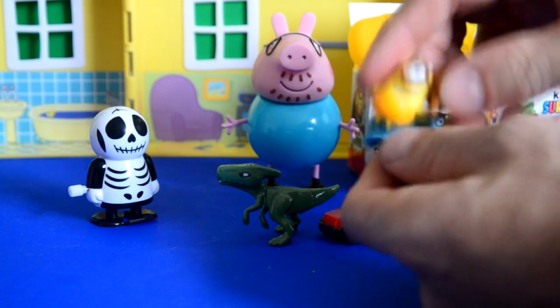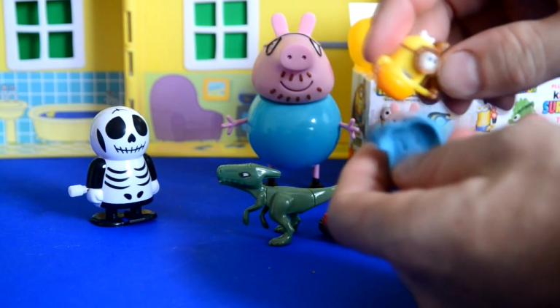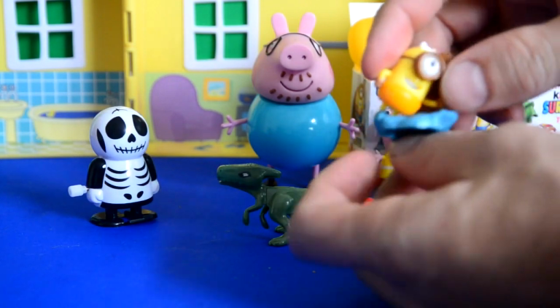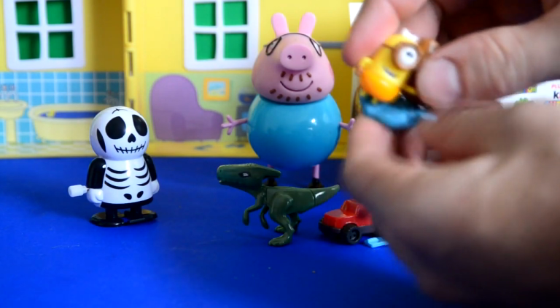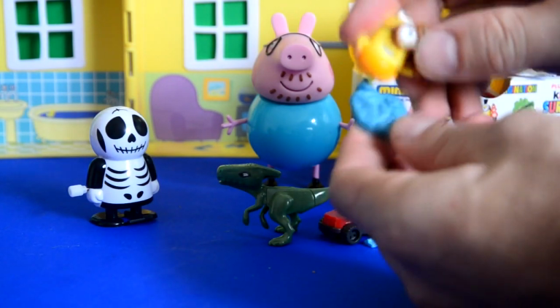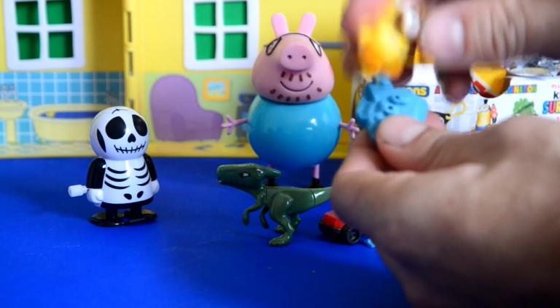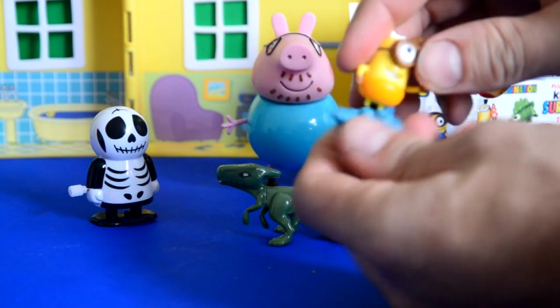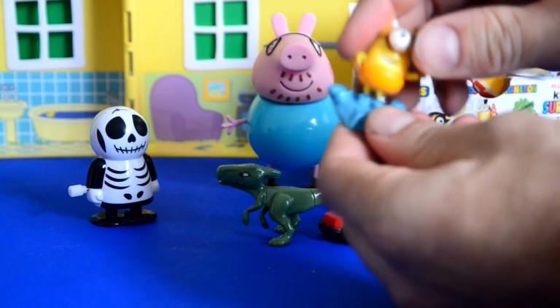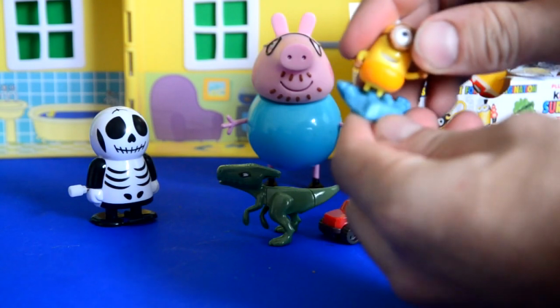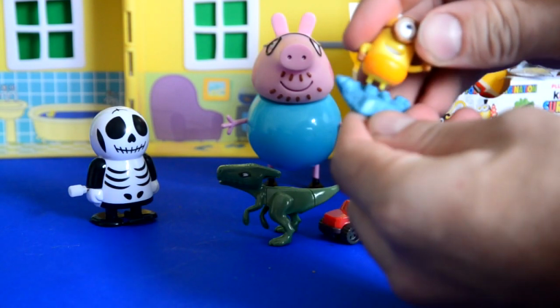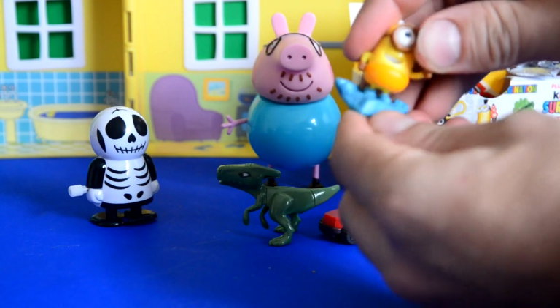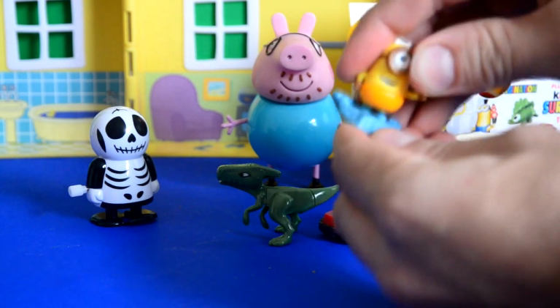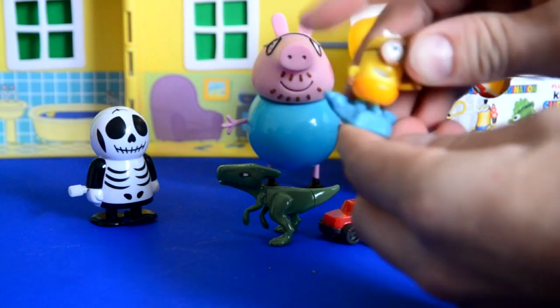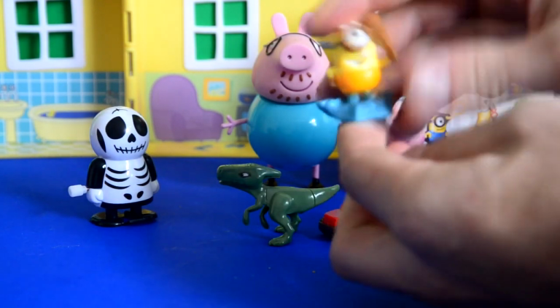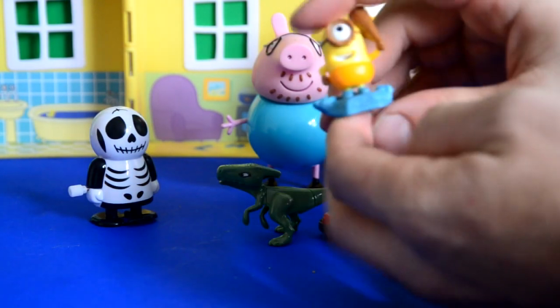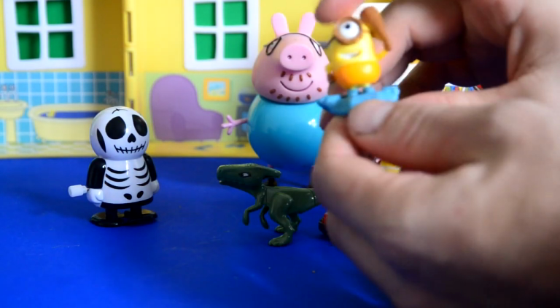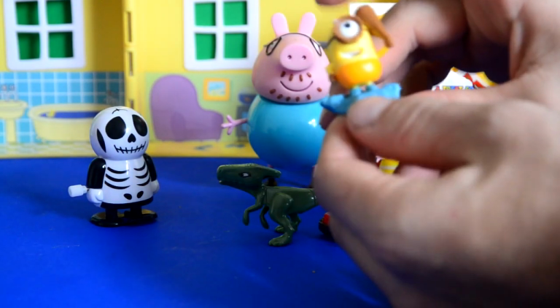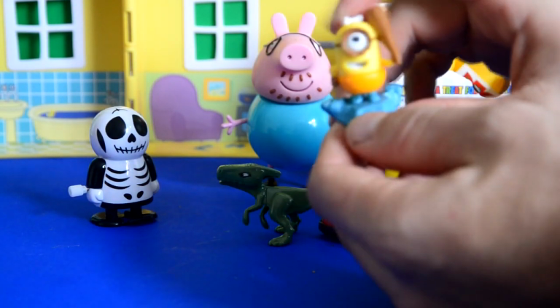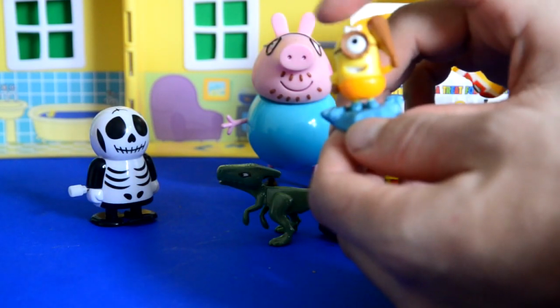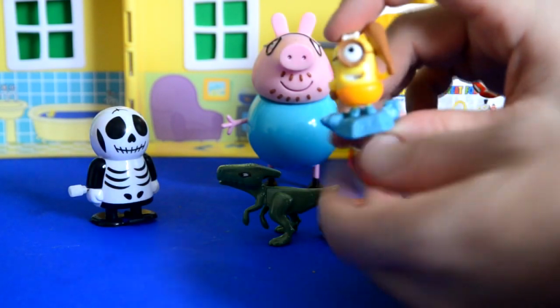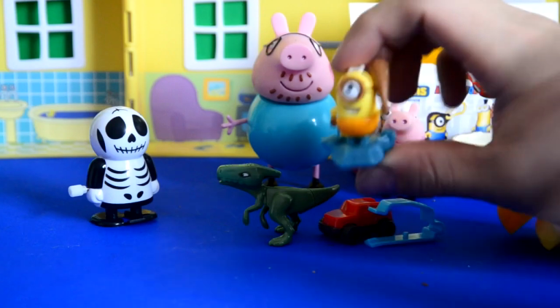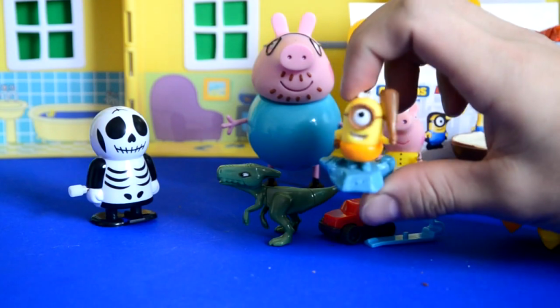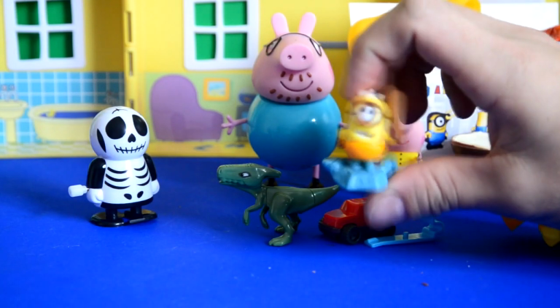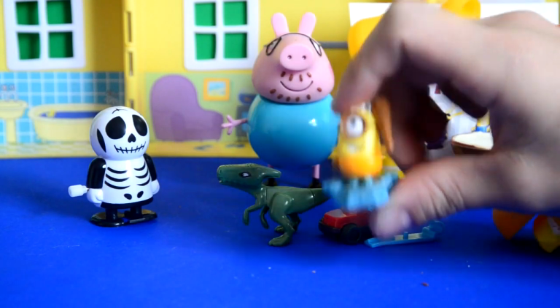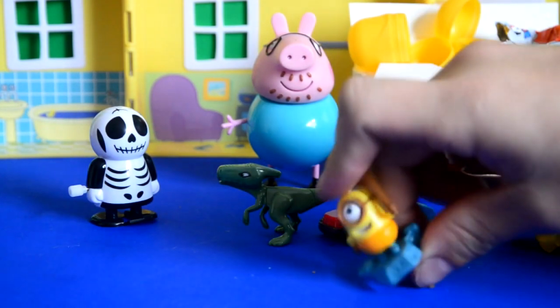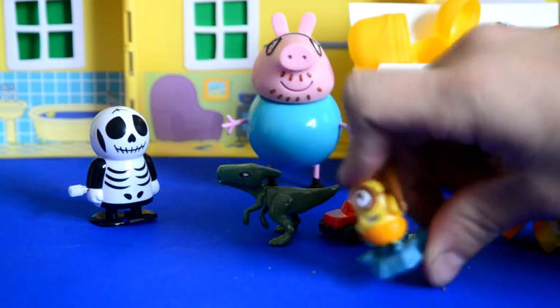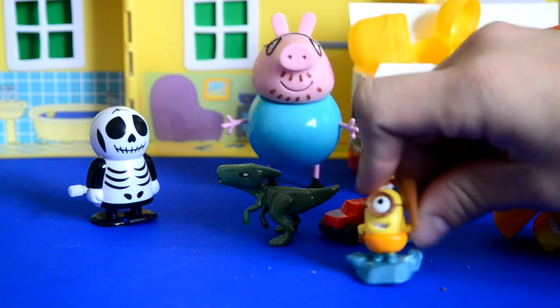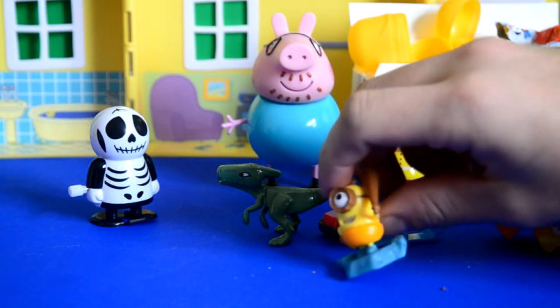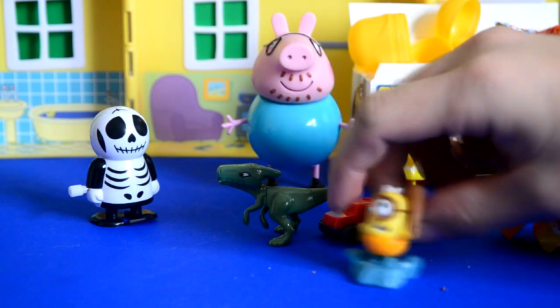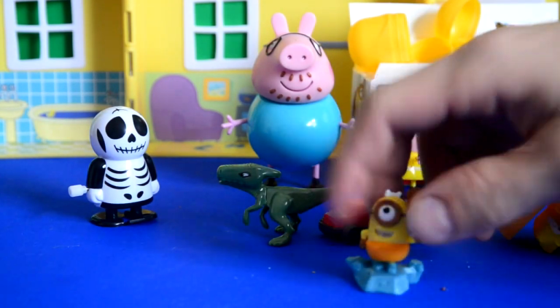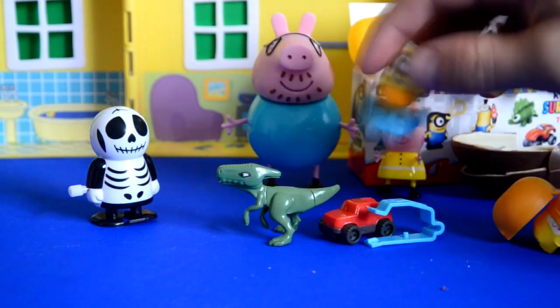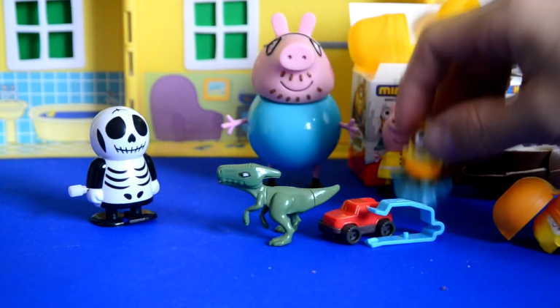Oh wow, and there's our Minion. It's the same colour as you — yellow, like your jacket. That's pretty cool.